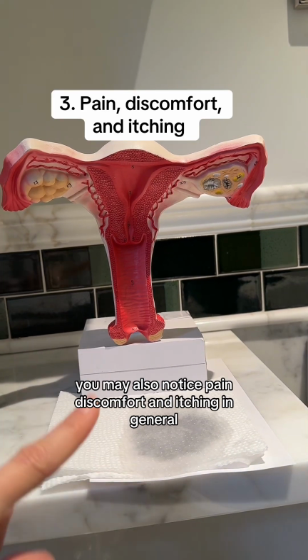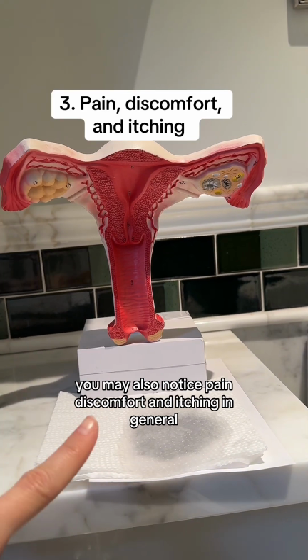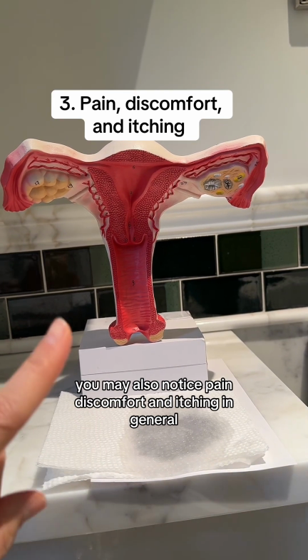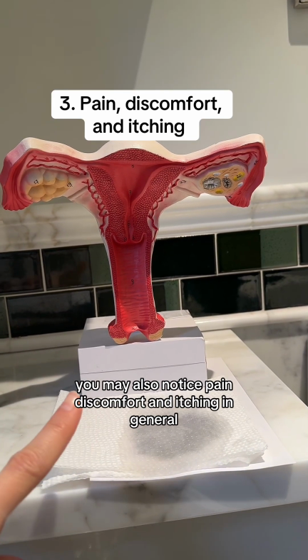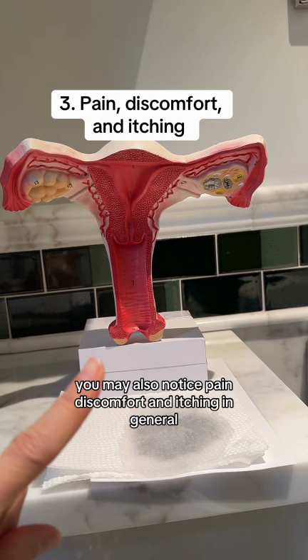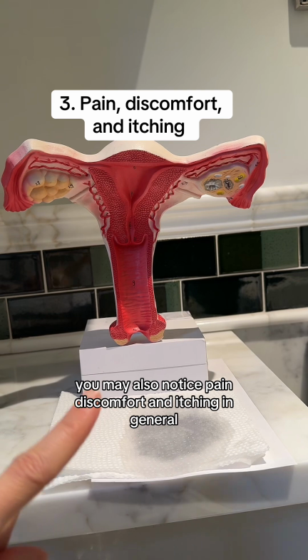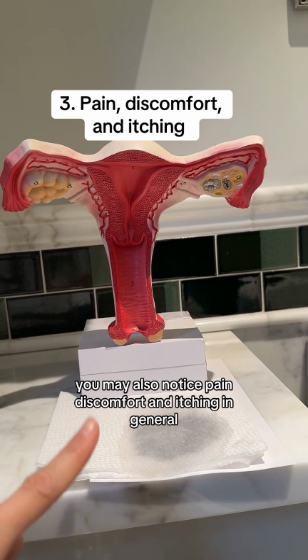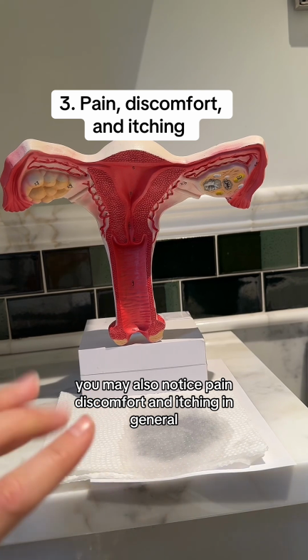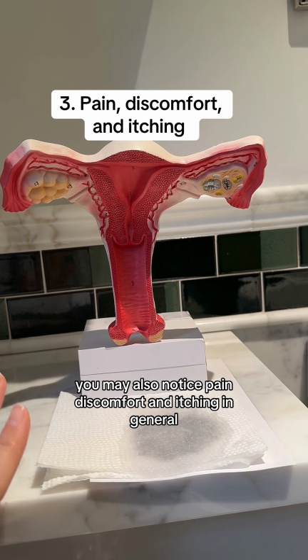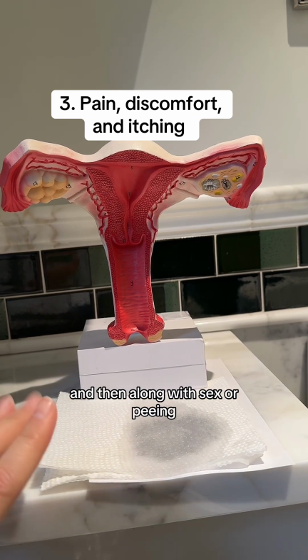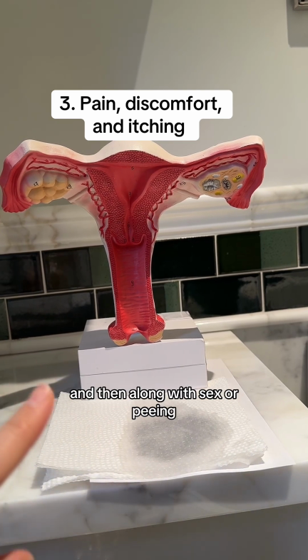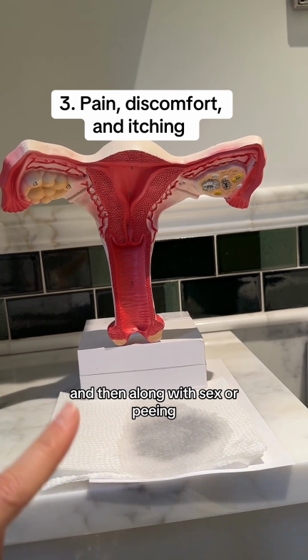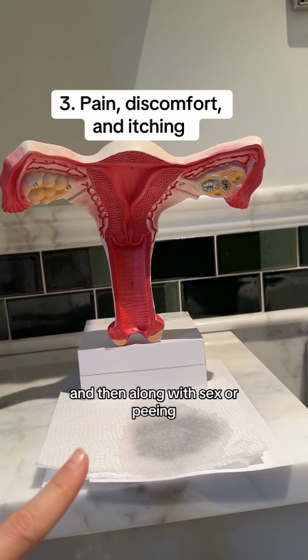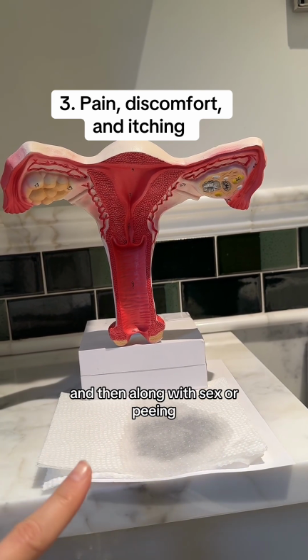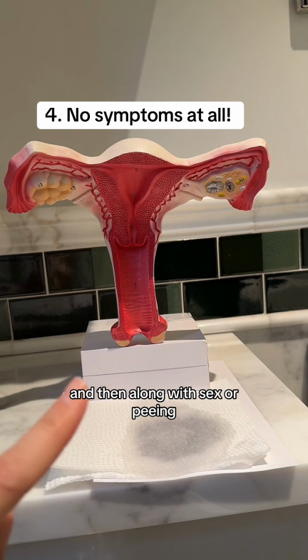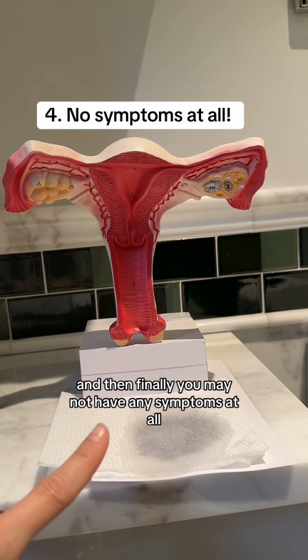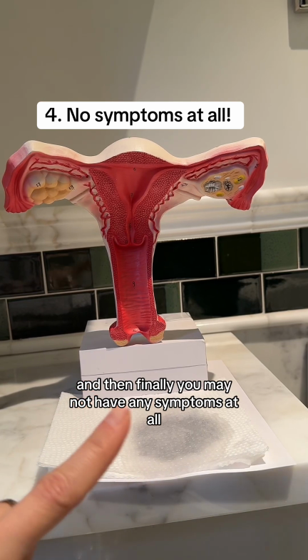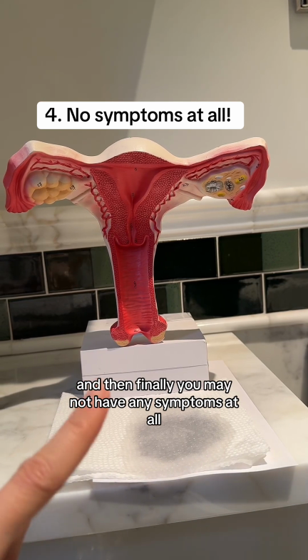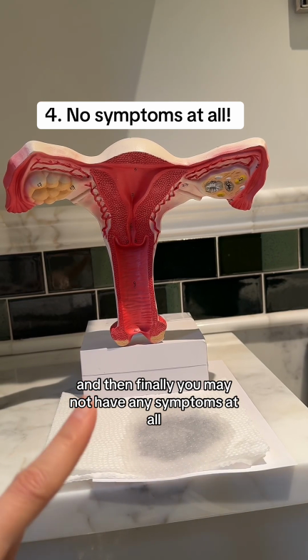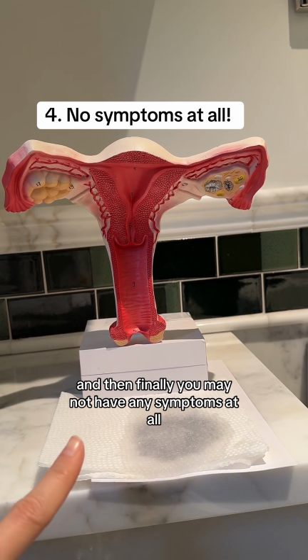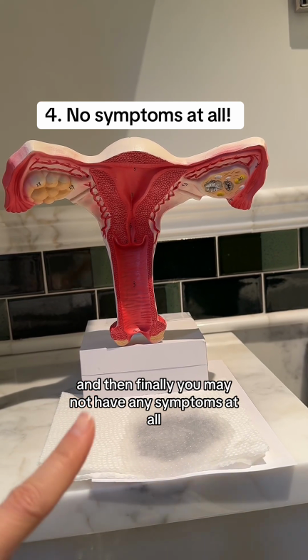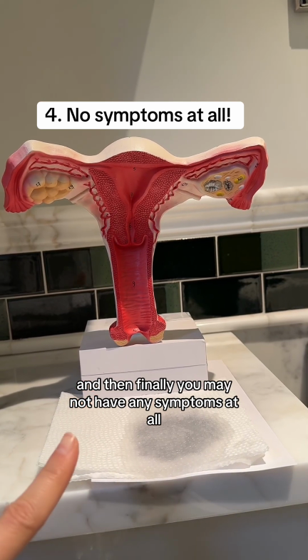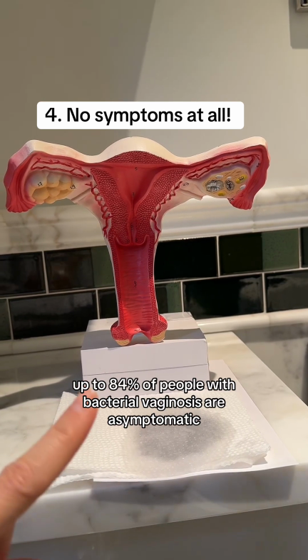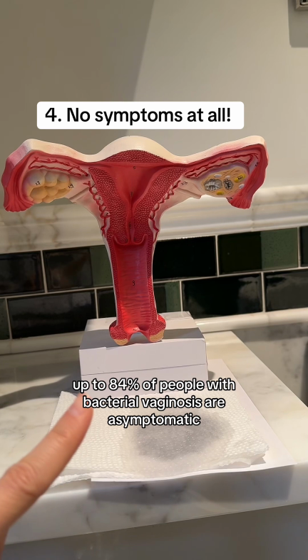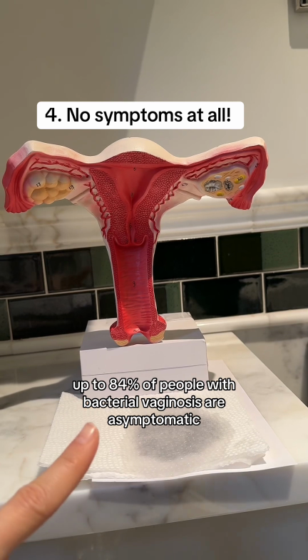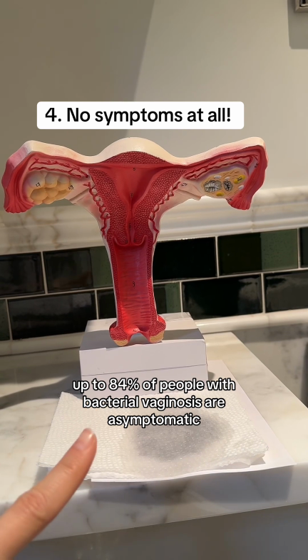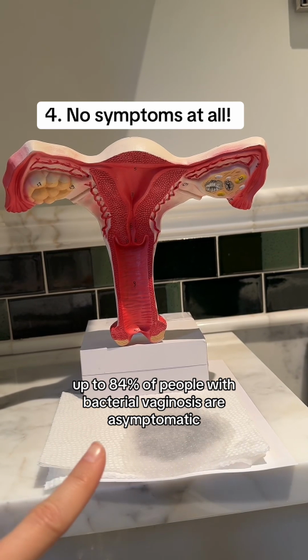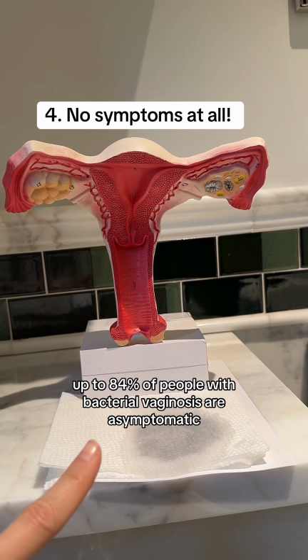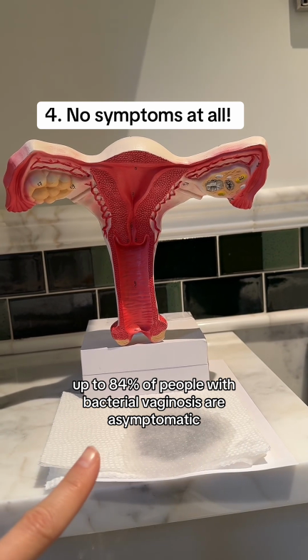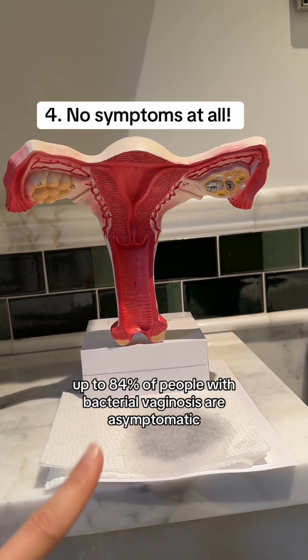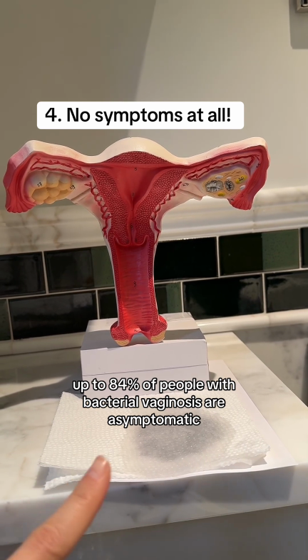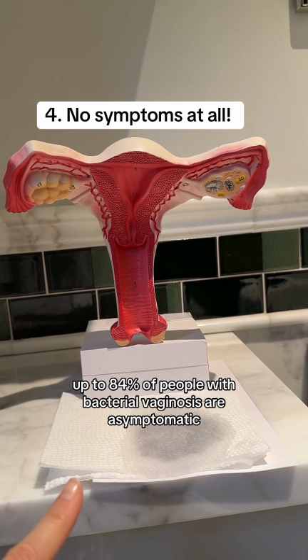You may also notice pain, discomfort, and itching in general, and along with sex or peeing. Finally, you may not have any symptoms at all — up to 84% of people with bacterial vaginosis are asymptomatic.